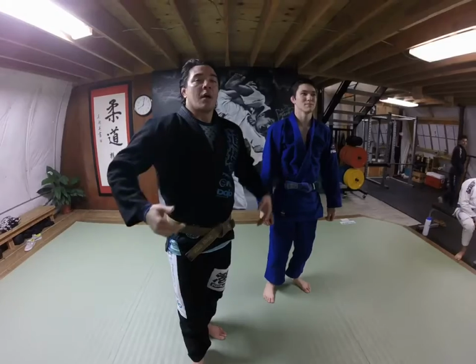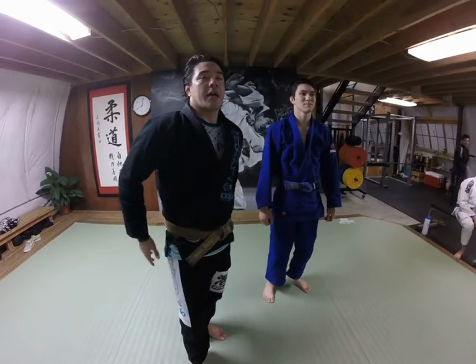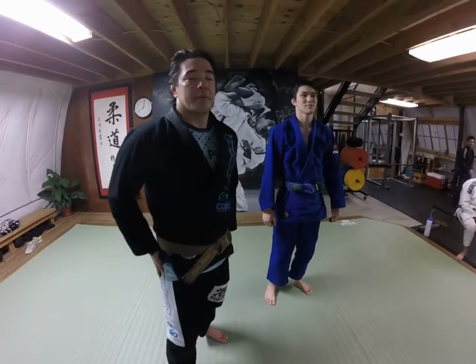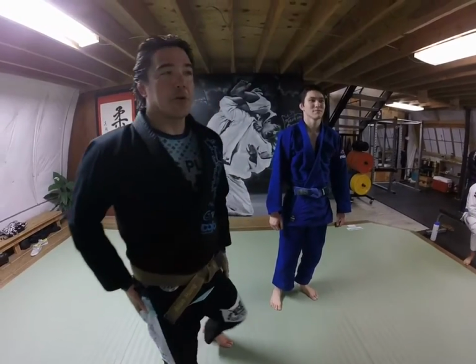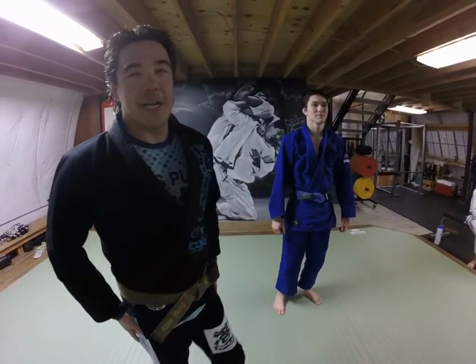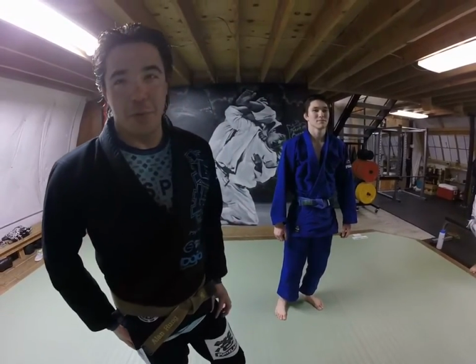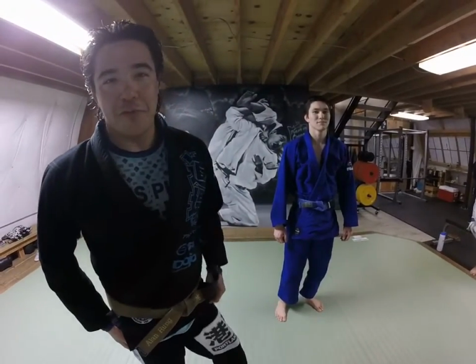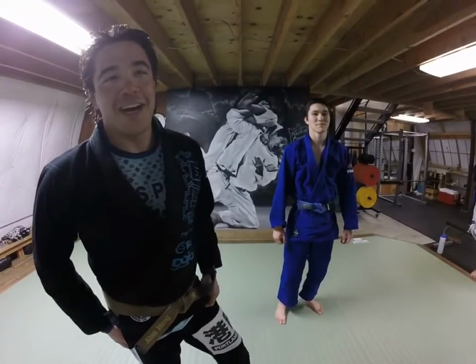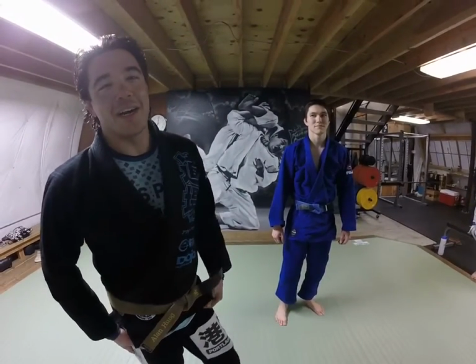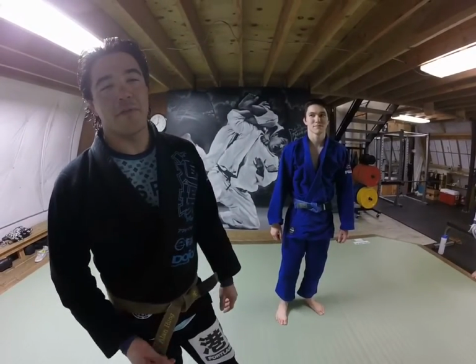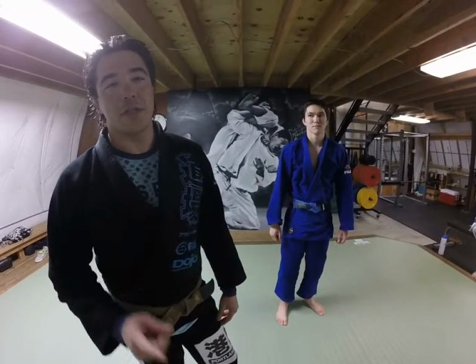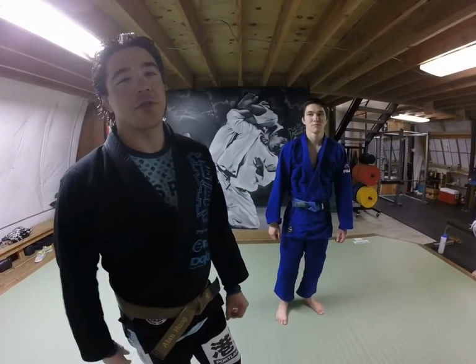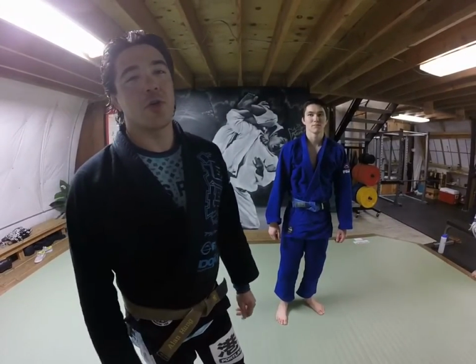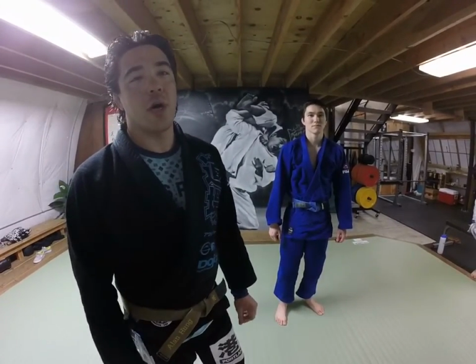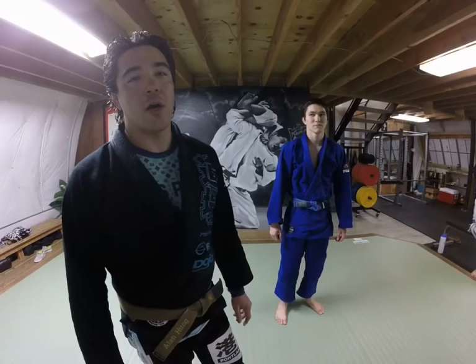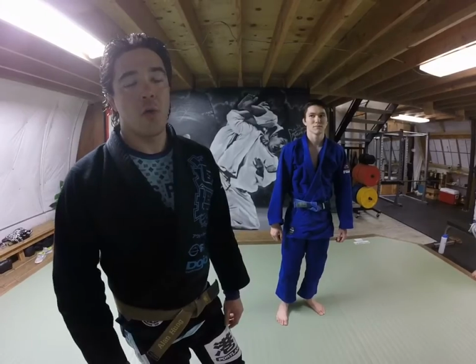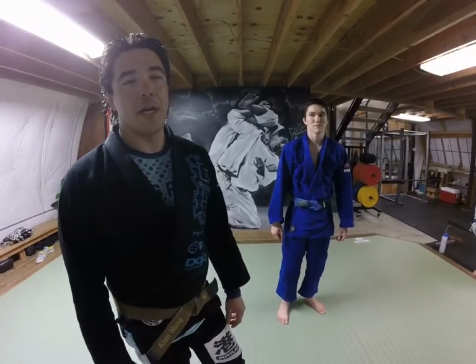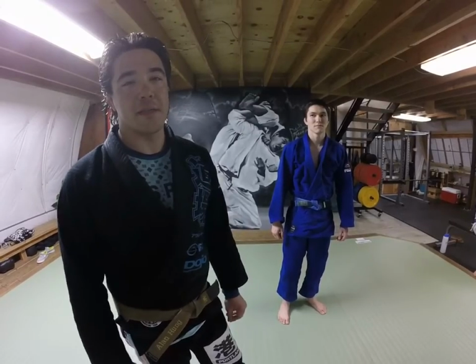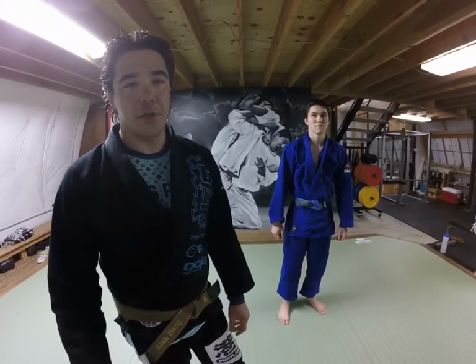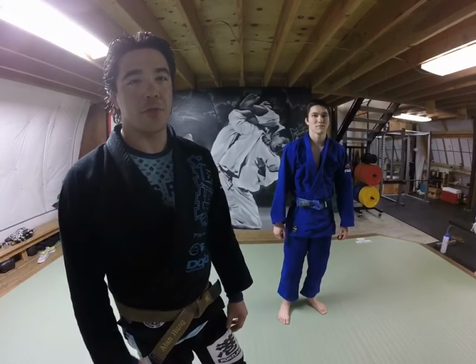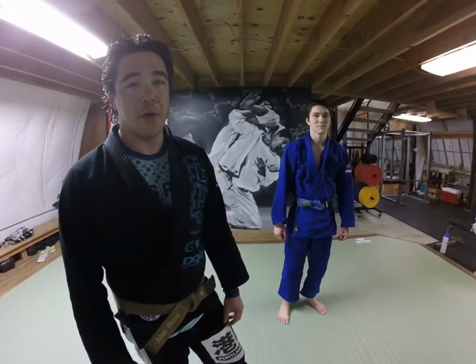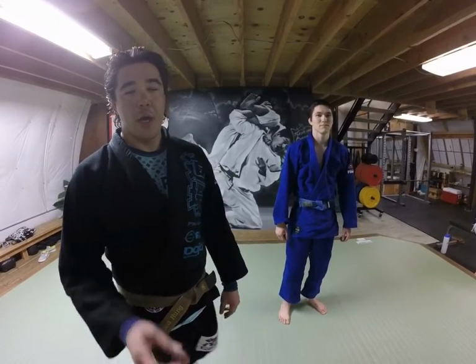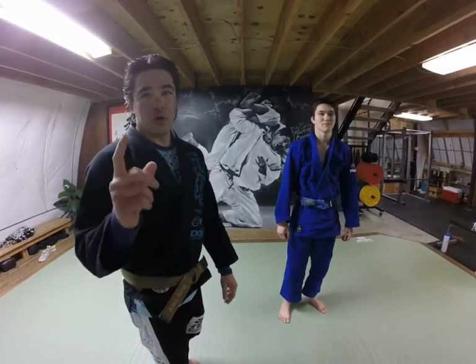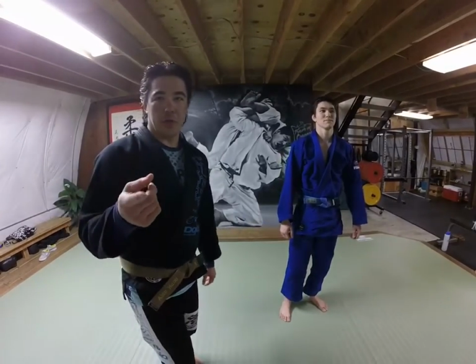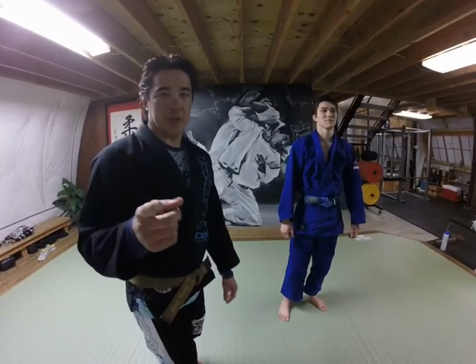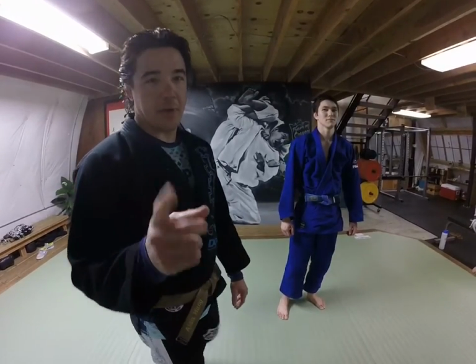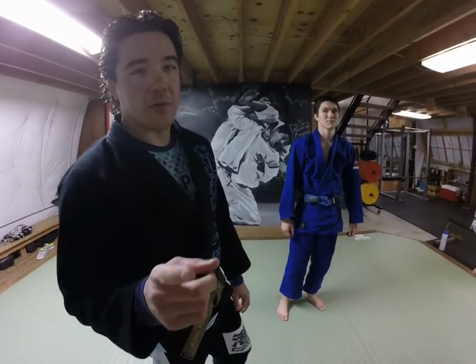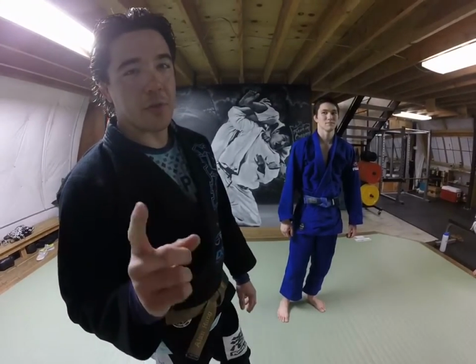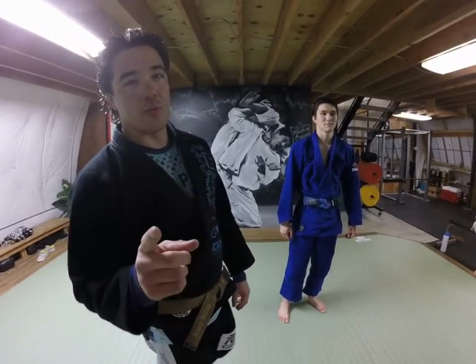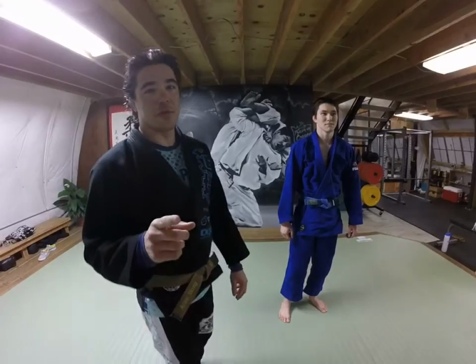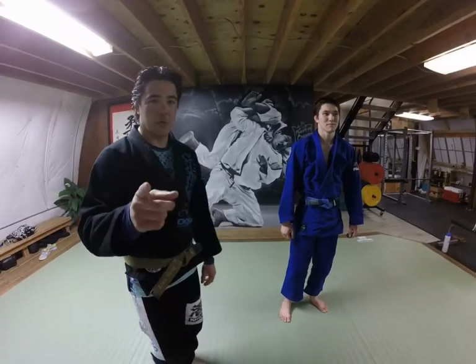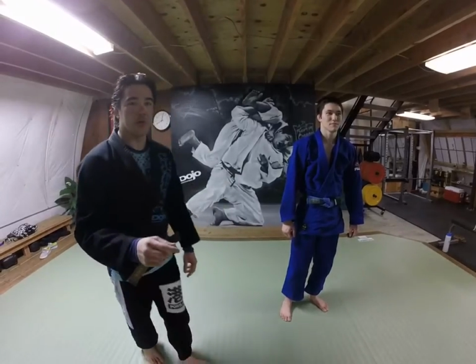I'm gonna show you a dynamic move. It's Flavio Canto — he's a Judo world medalist, Brazilian Jiu-Jitsu black belt. Only showing it because Mike Podencio asked me to show a move, so we're gonna do it.